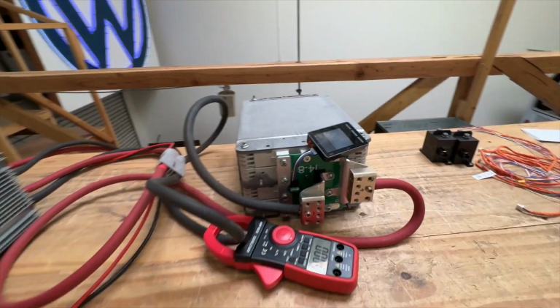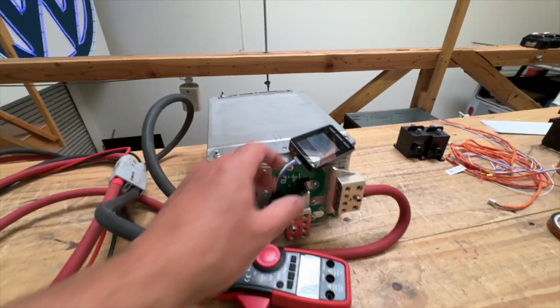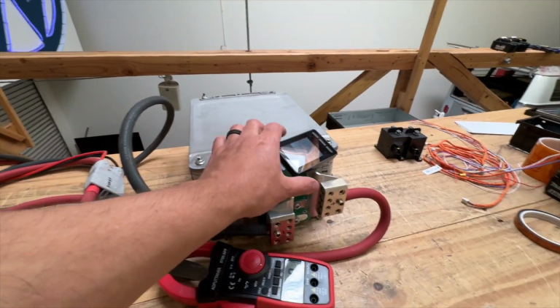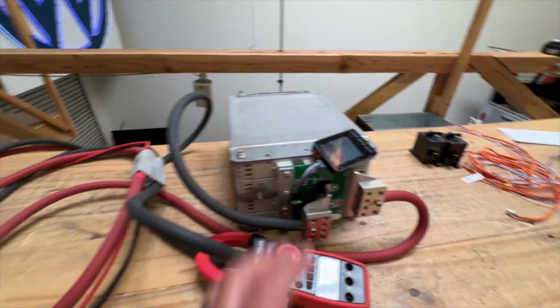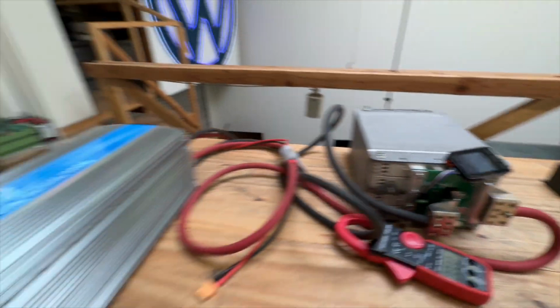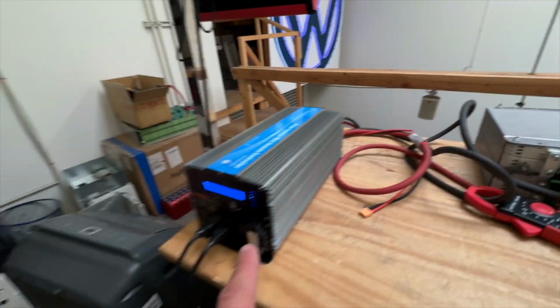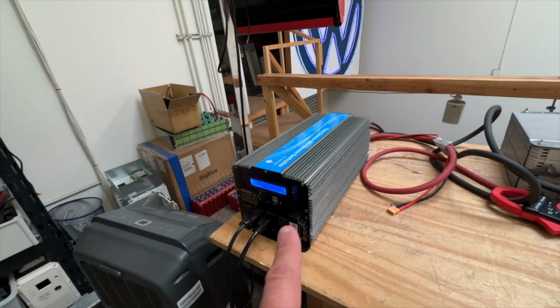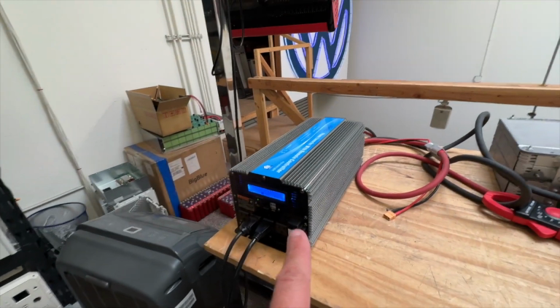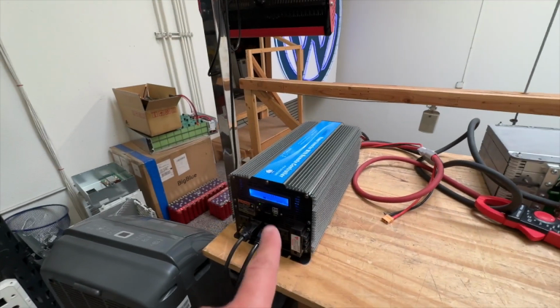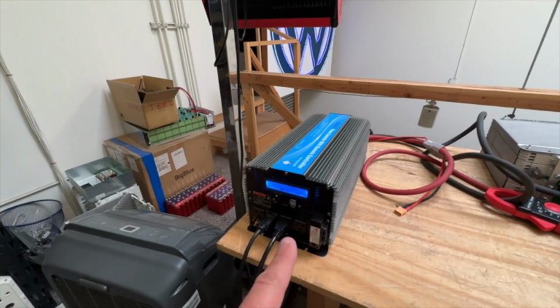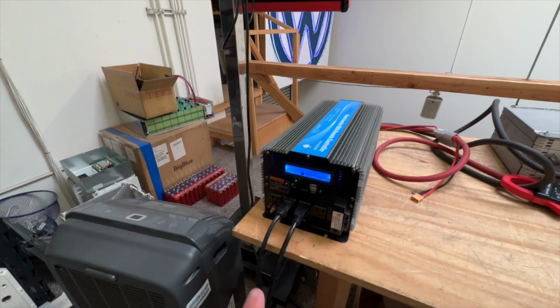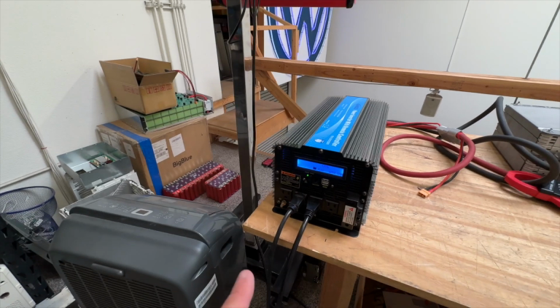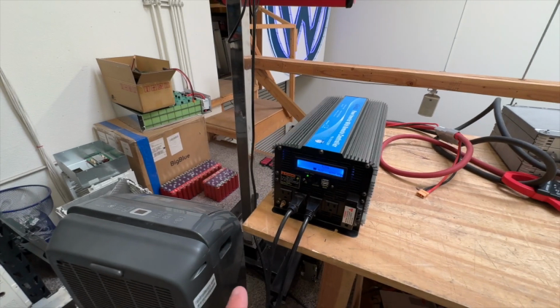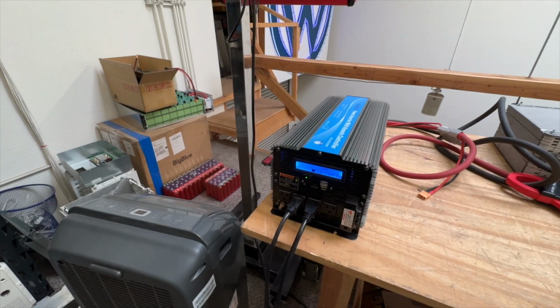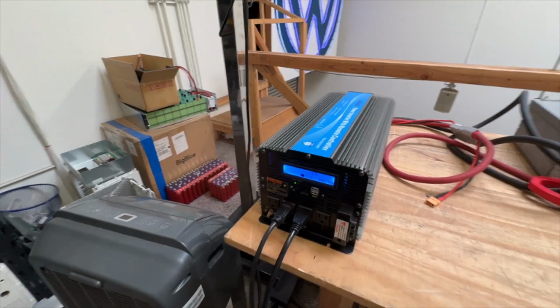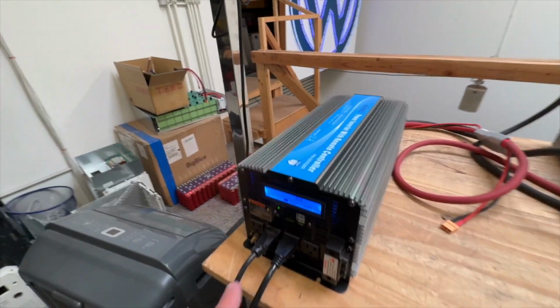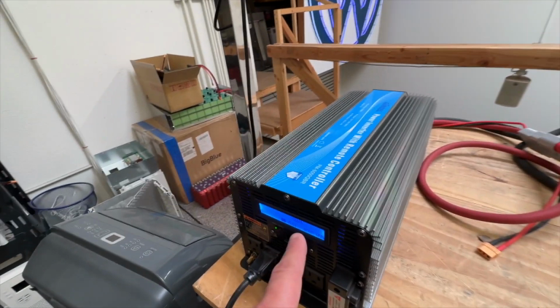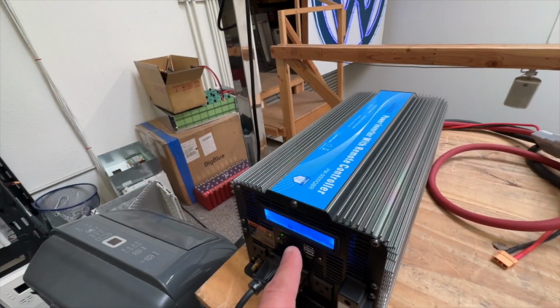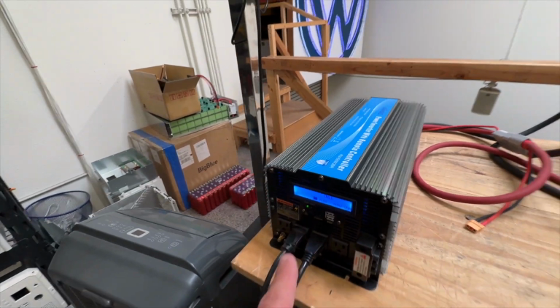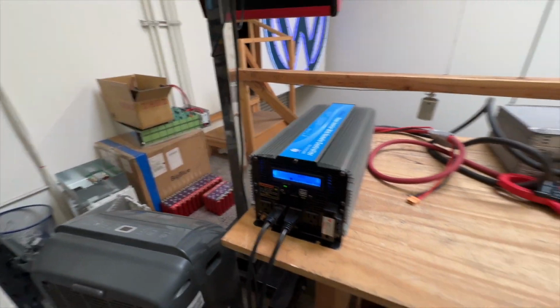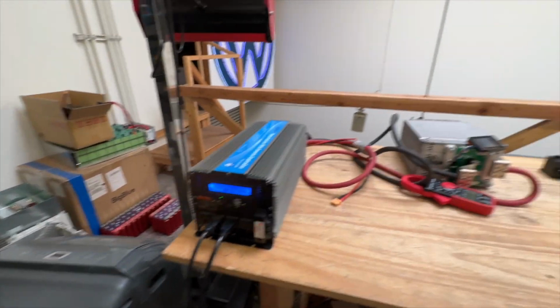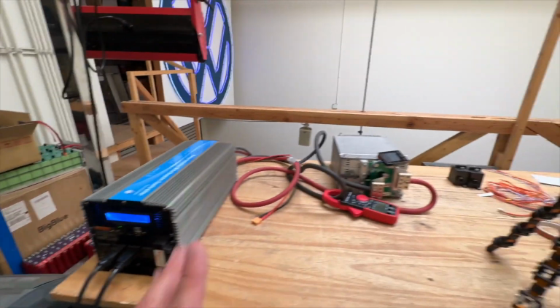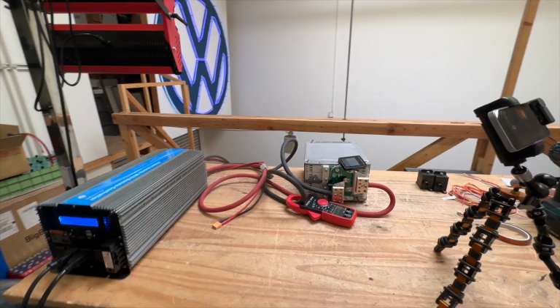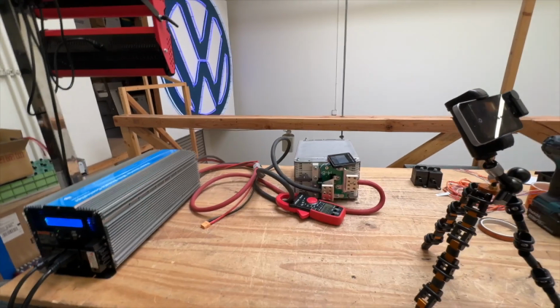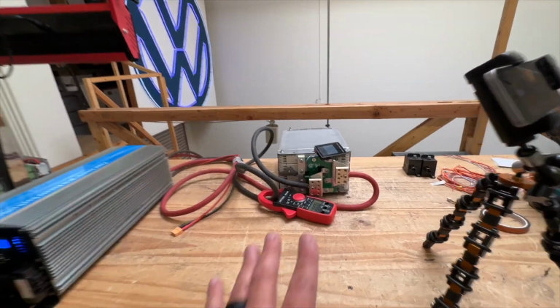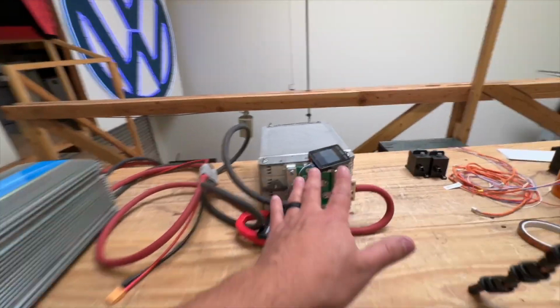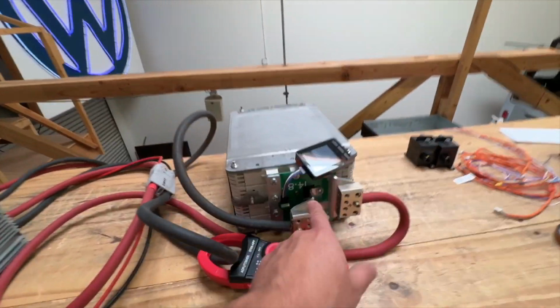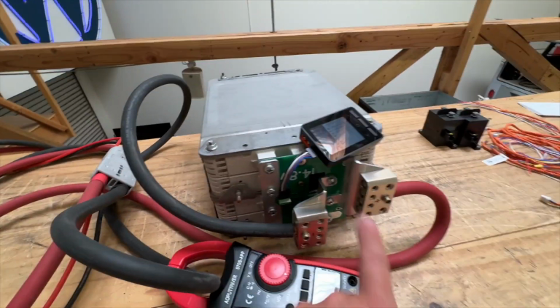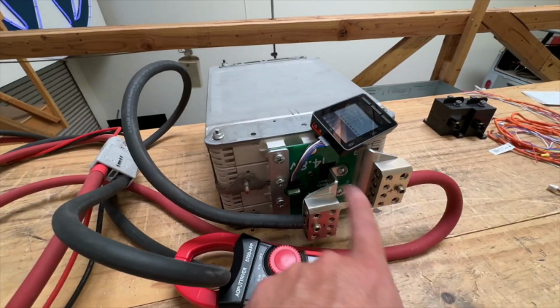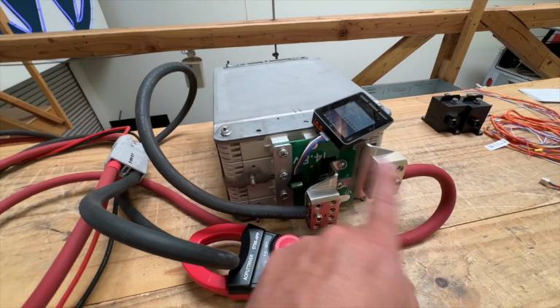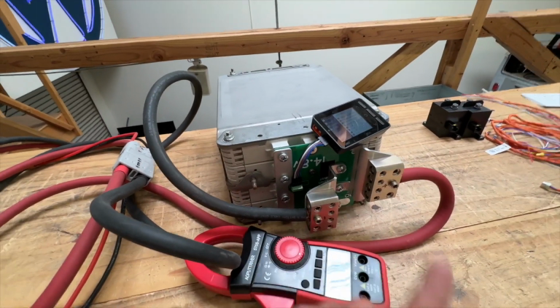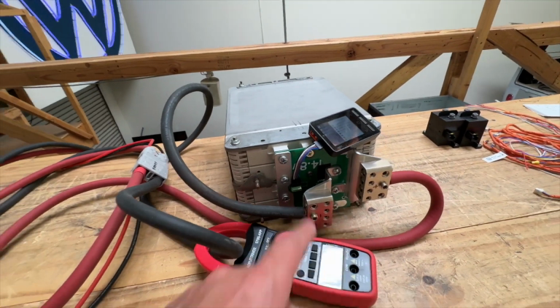So today we're gonna load it up with — I don't know — maybe 4,000 to 5,000 watts. We'll see how much it sags and how much the bus bars heat up.